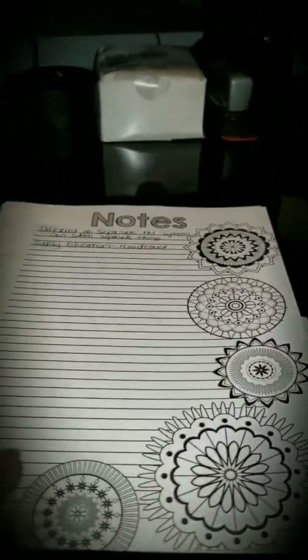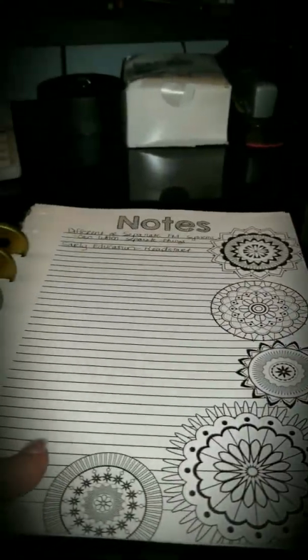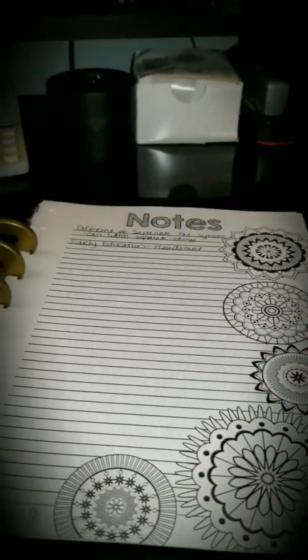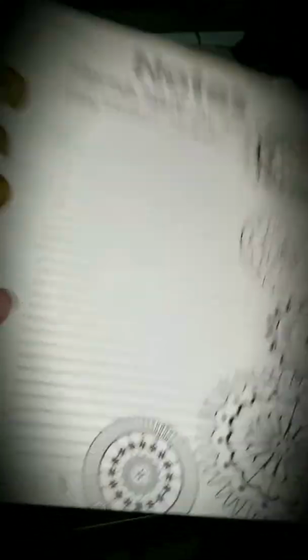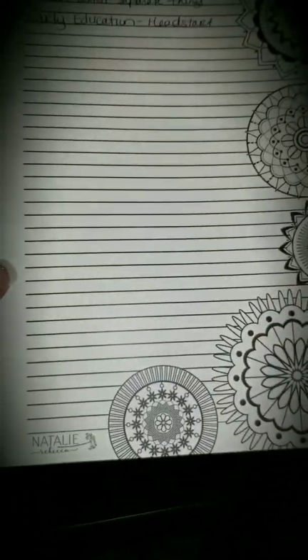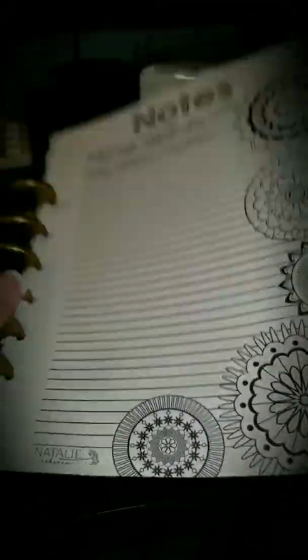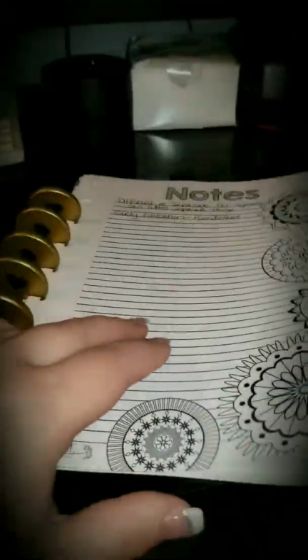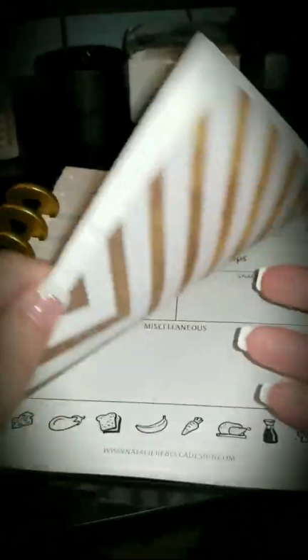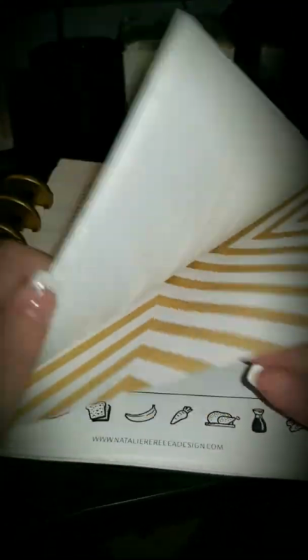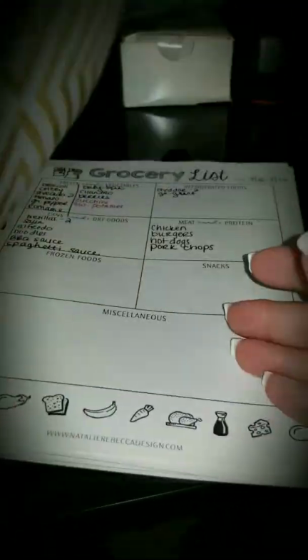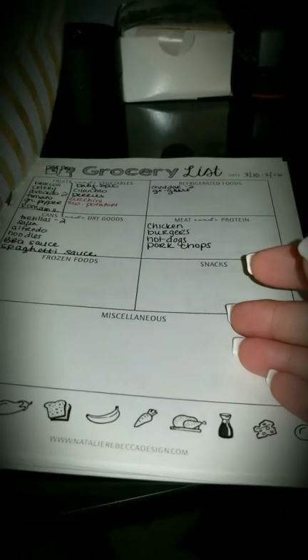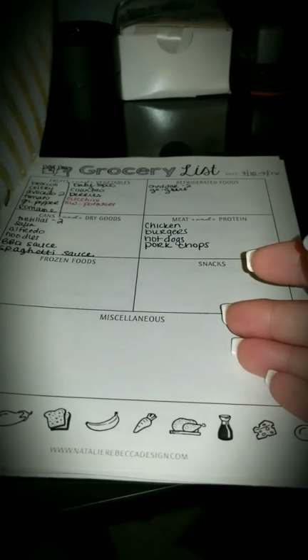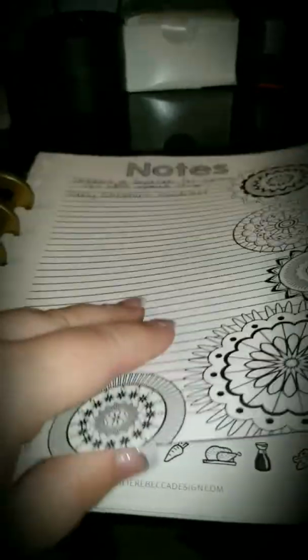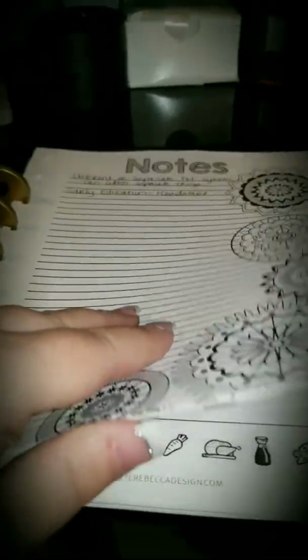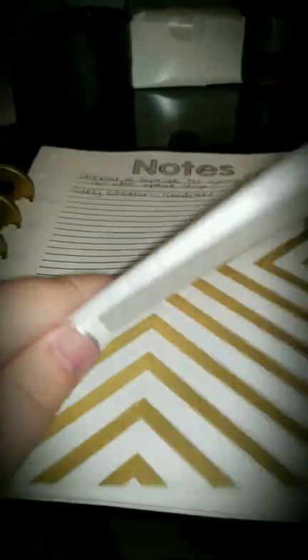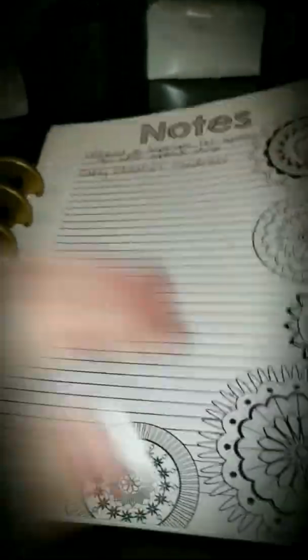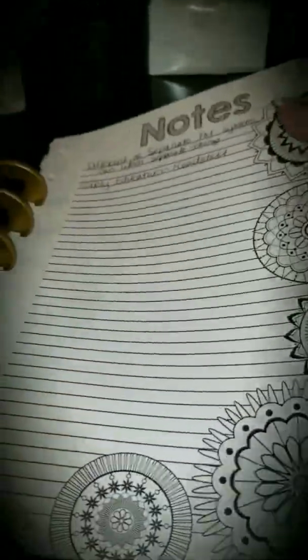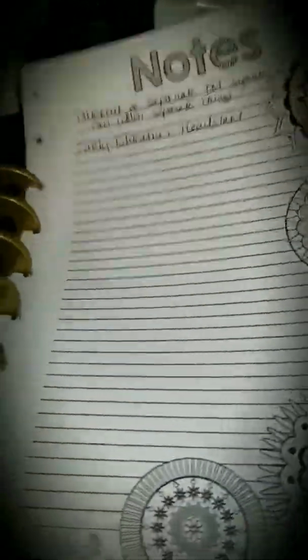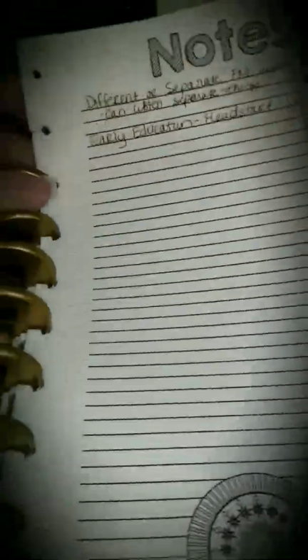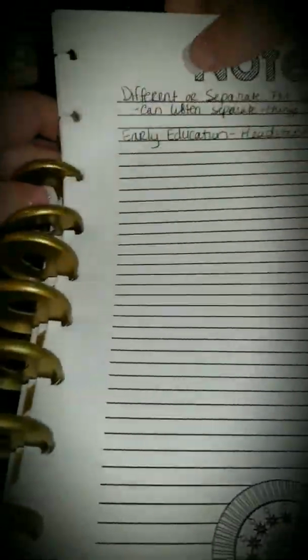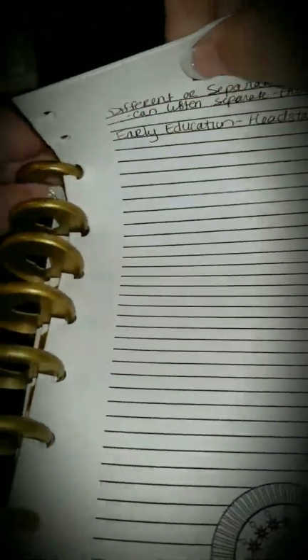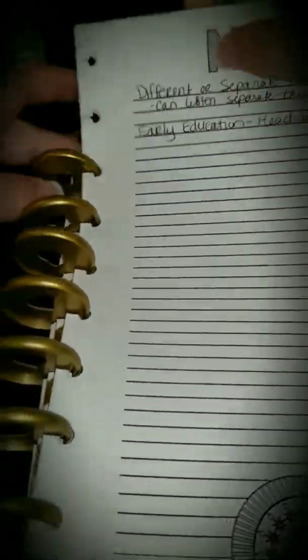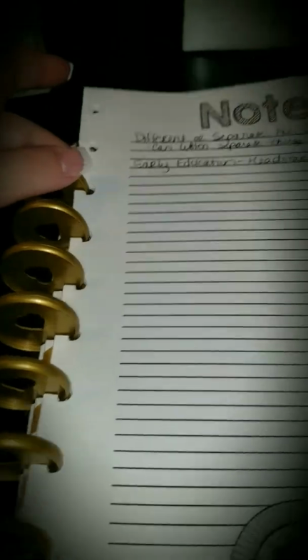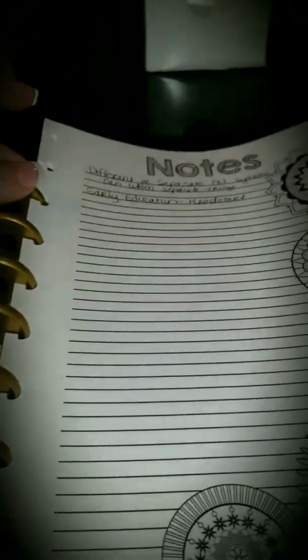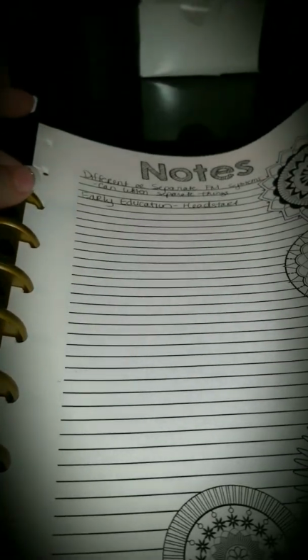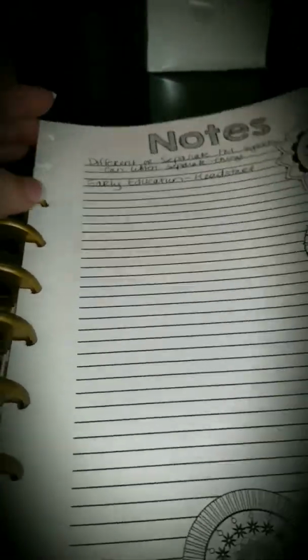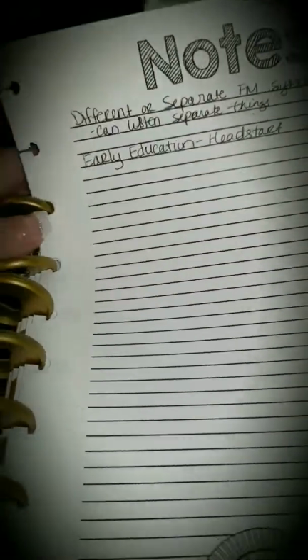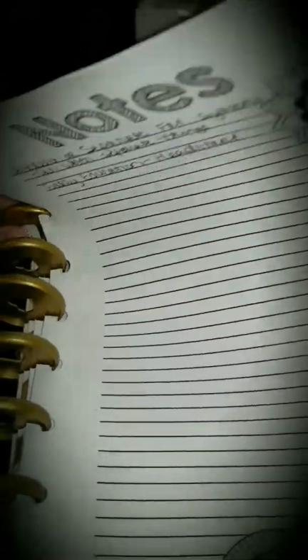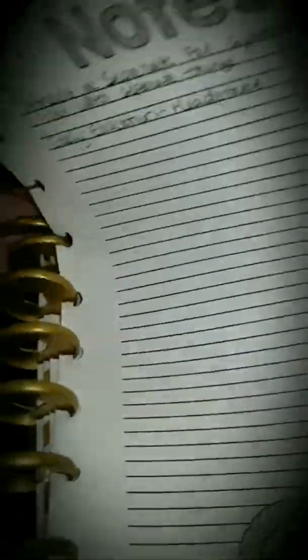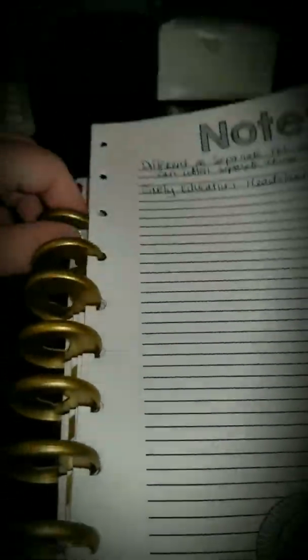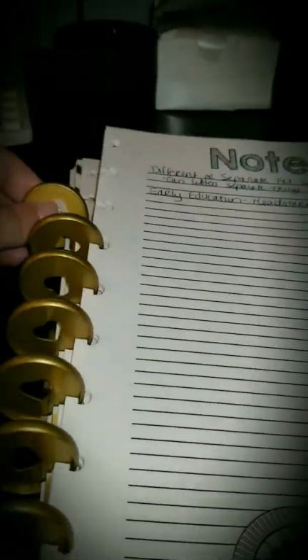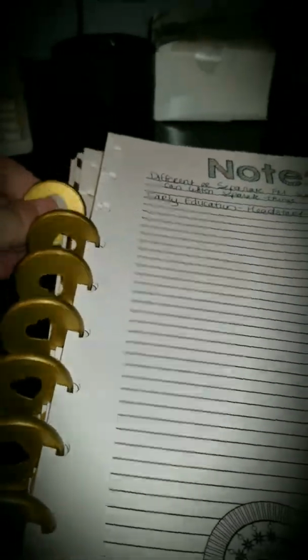Here are these cute little note pages that I have — pretty fun. We have three deaf children, so we have people coming and going into my house all the time, different providers.